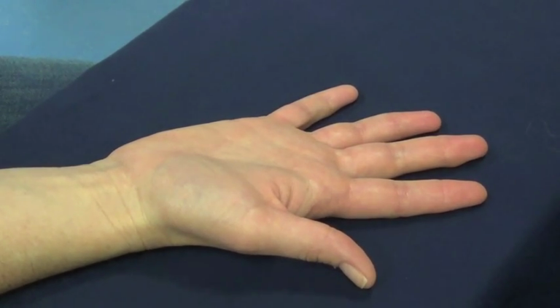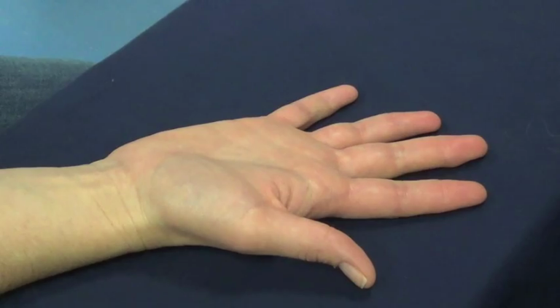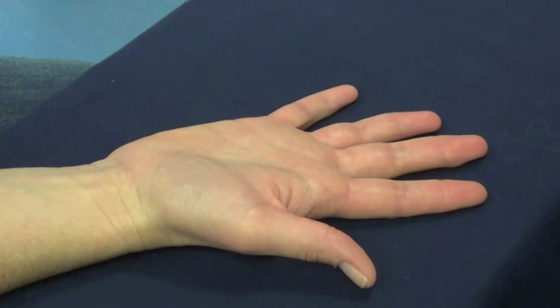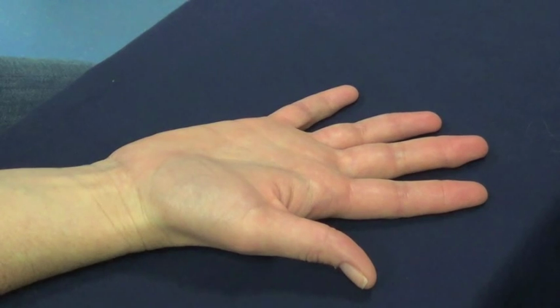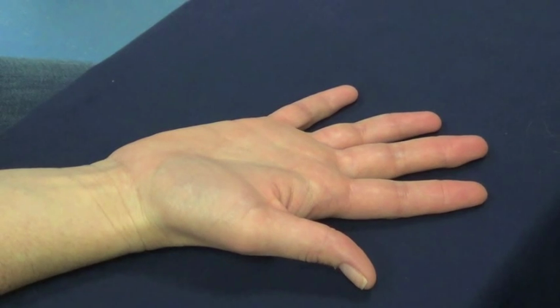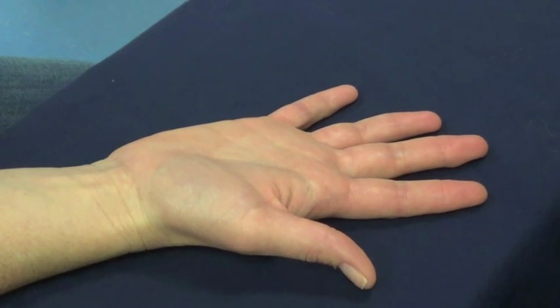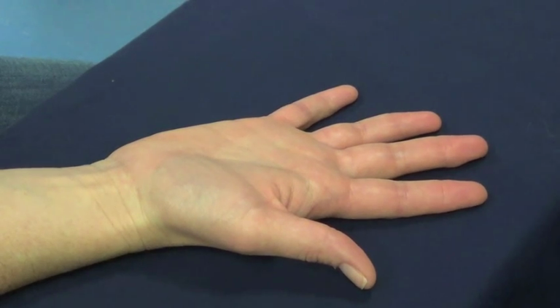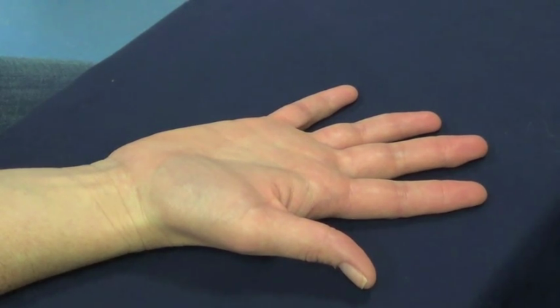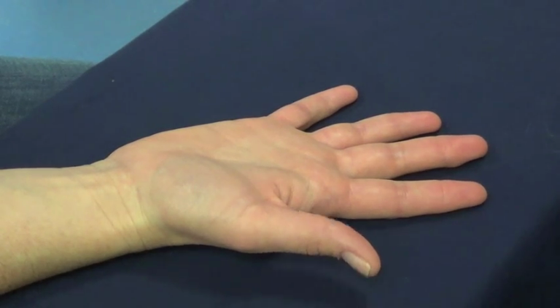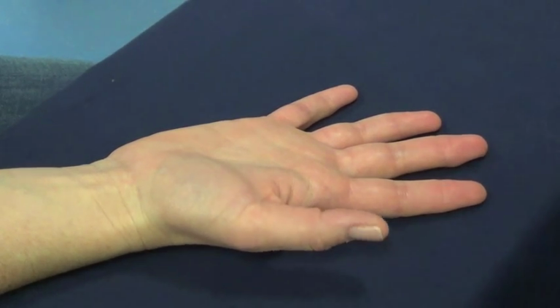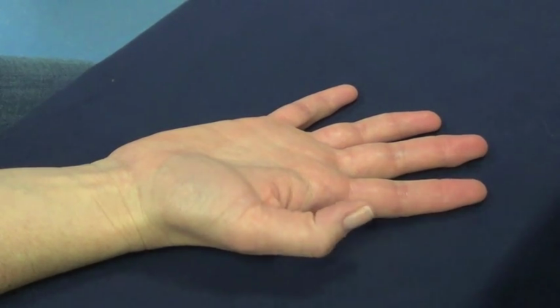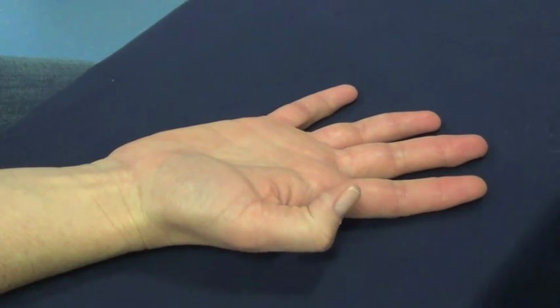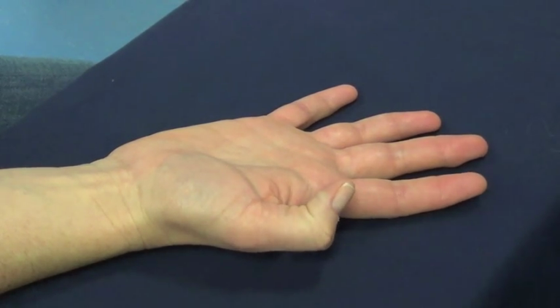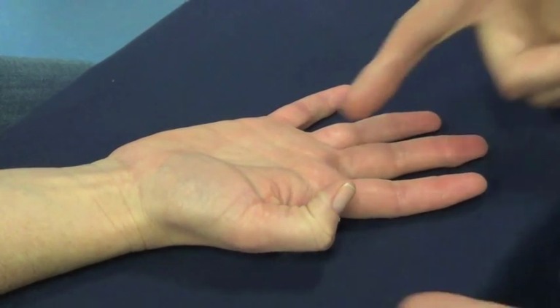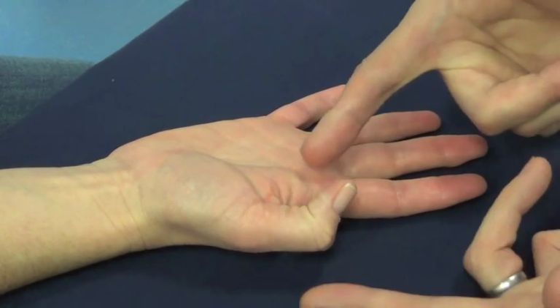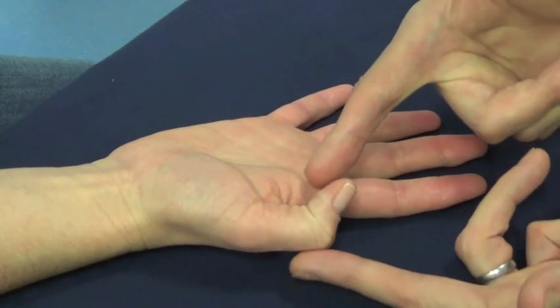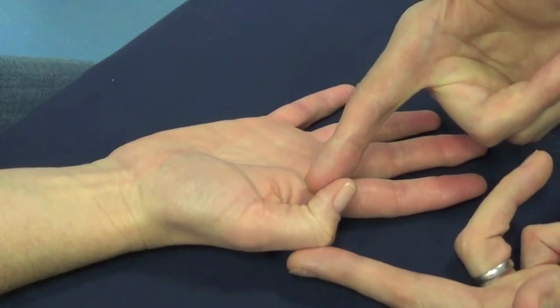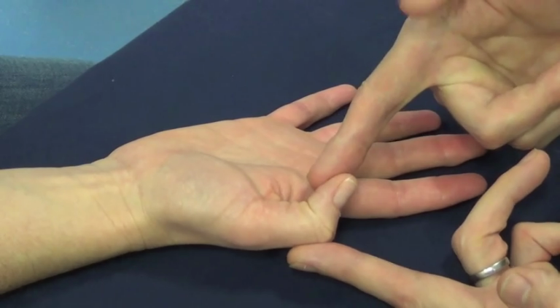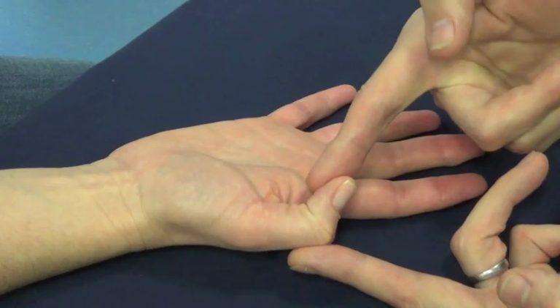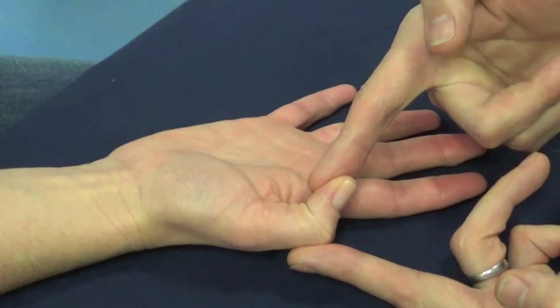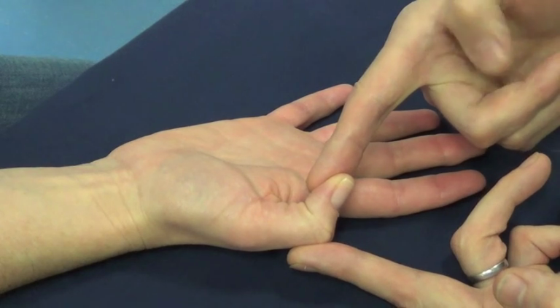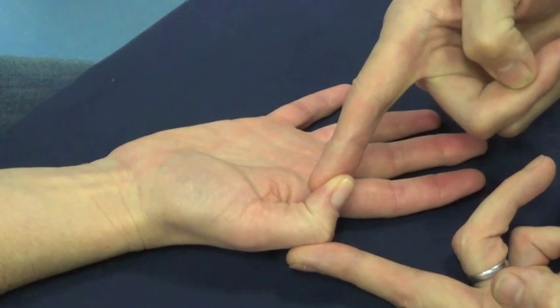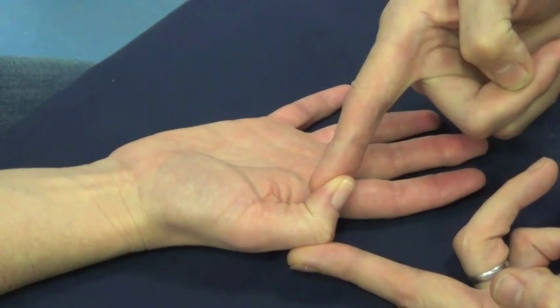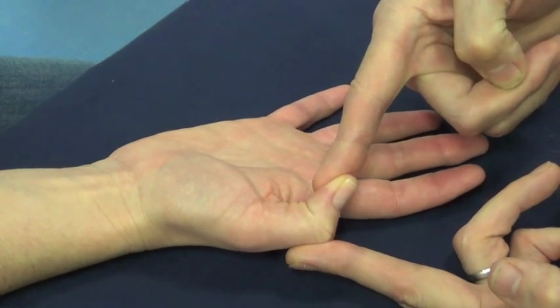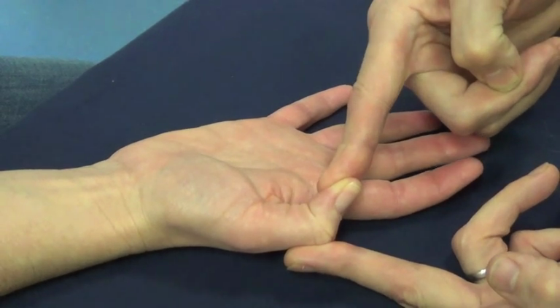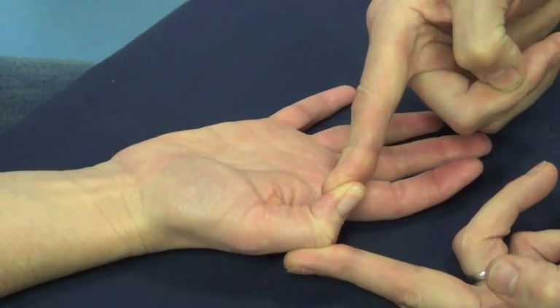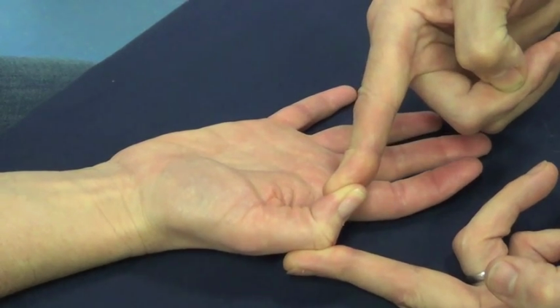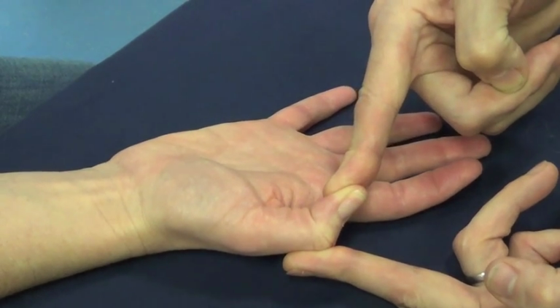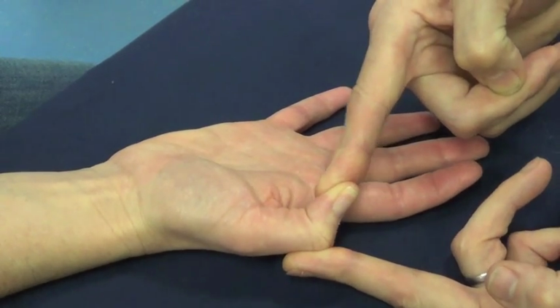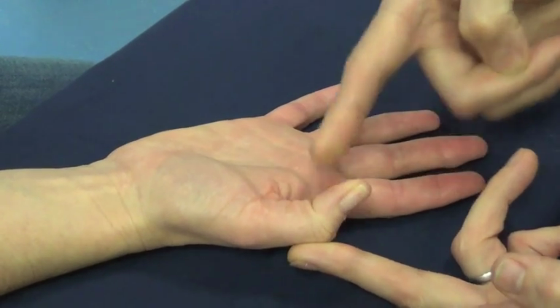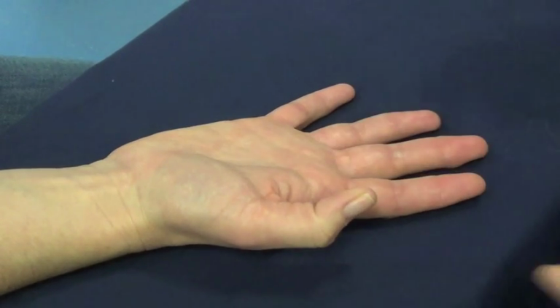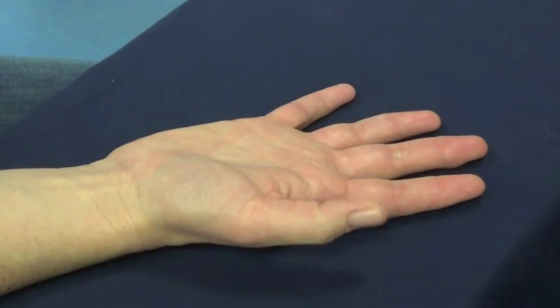Flexor Pollicis Longus. Bend the tip of your thumb. And don't let me straighten it. And relax.